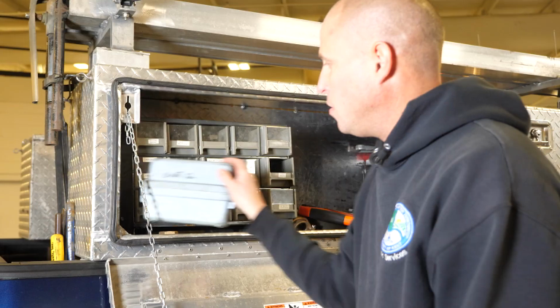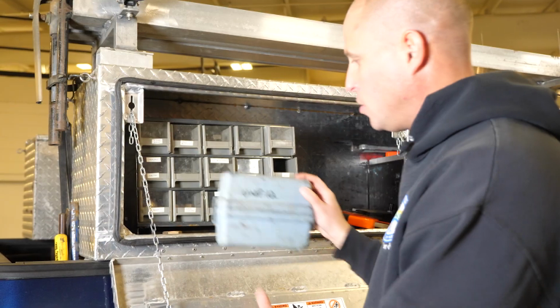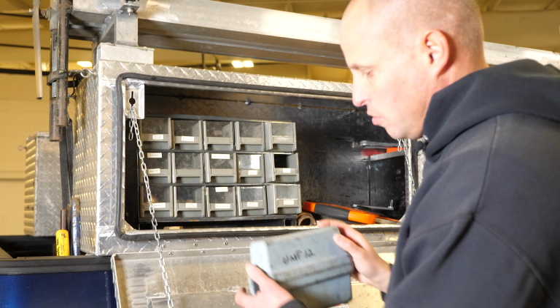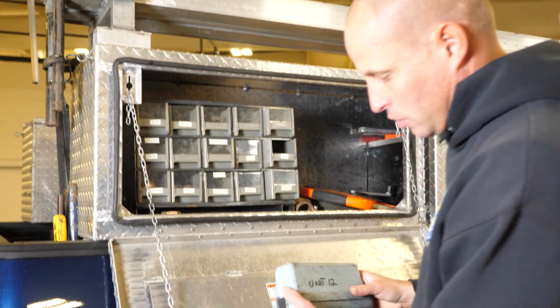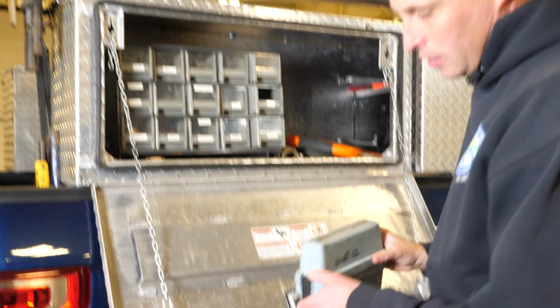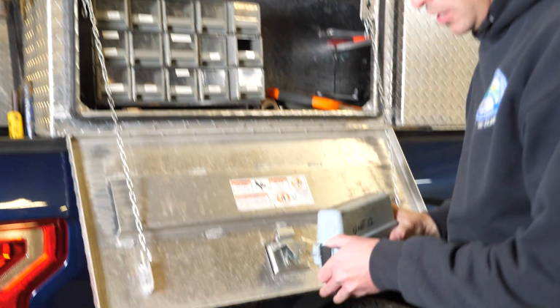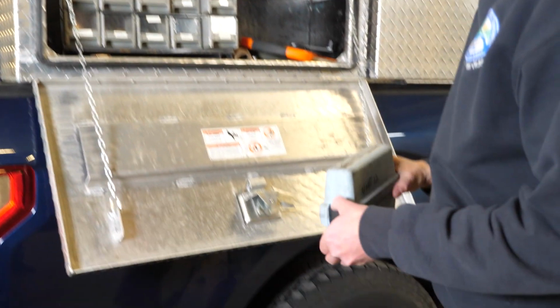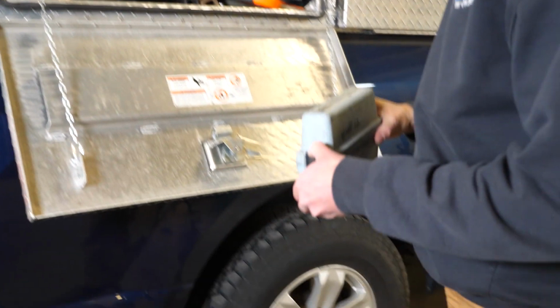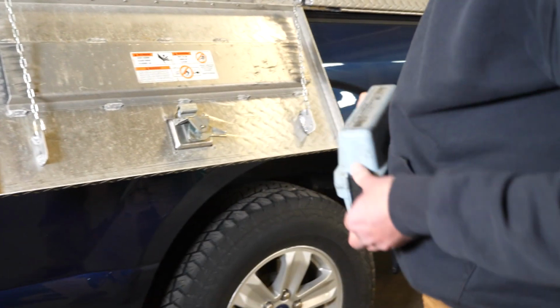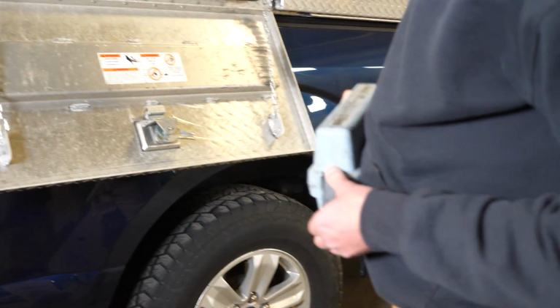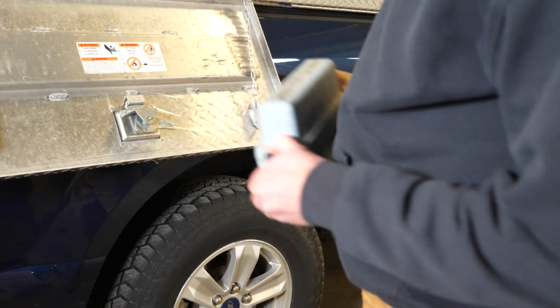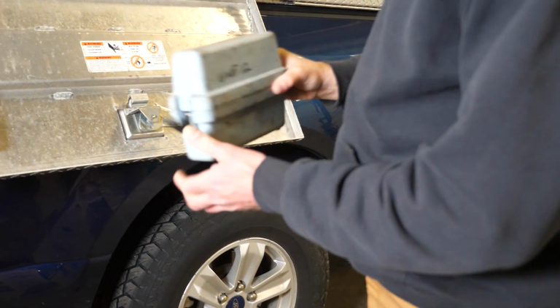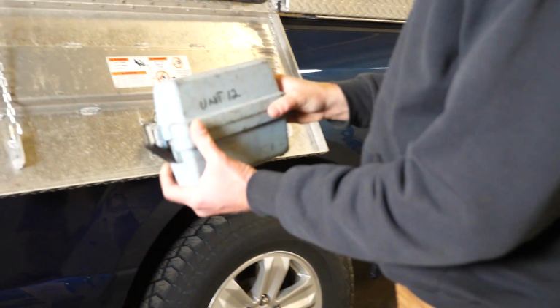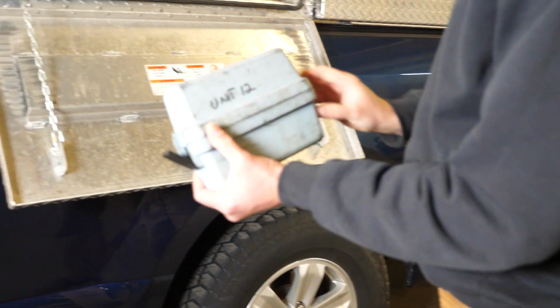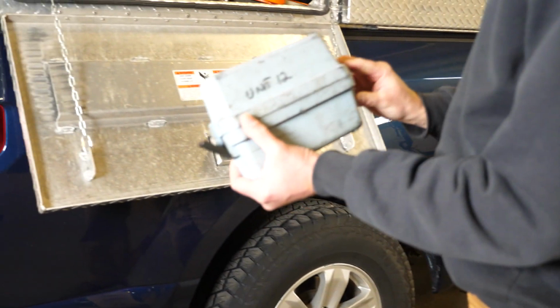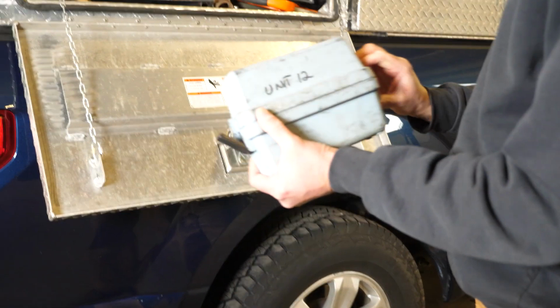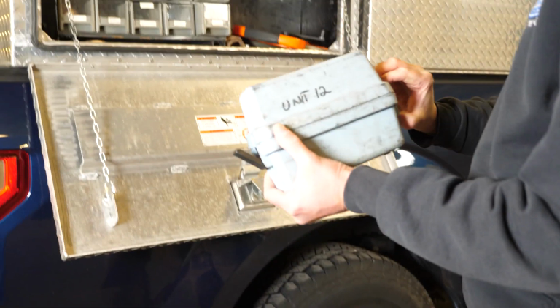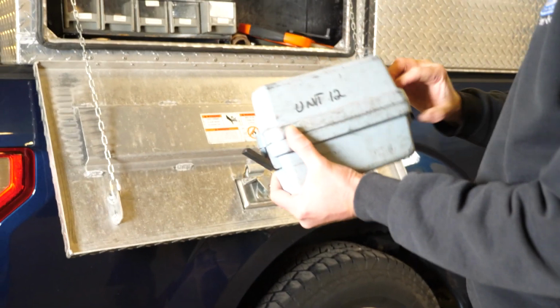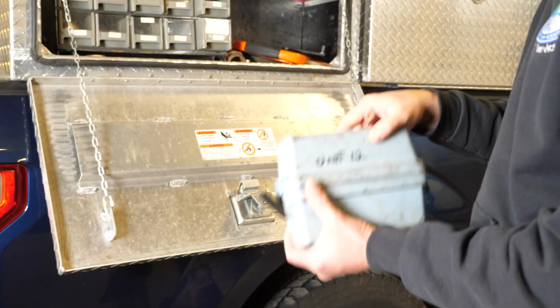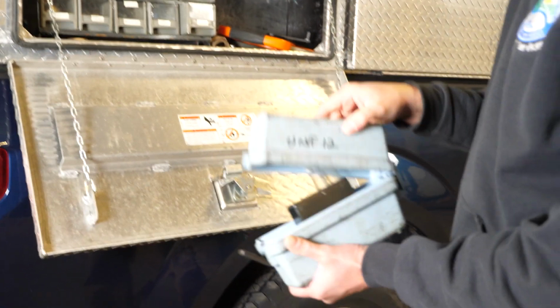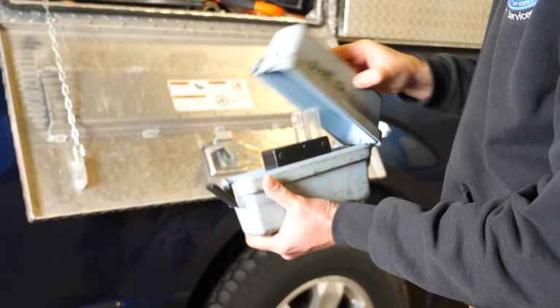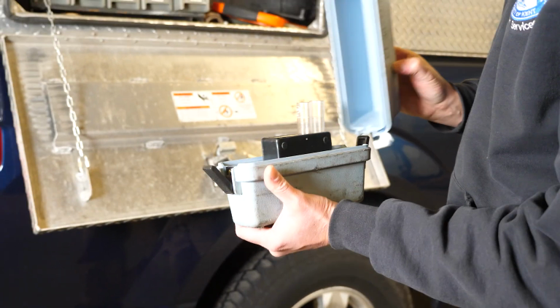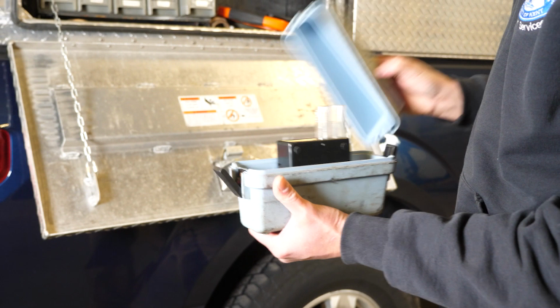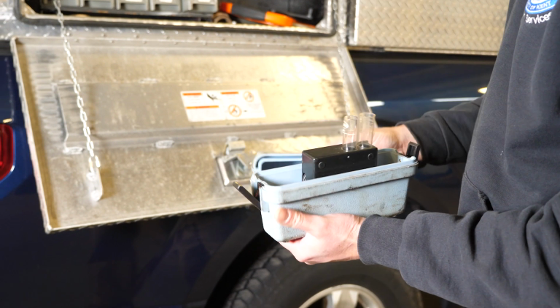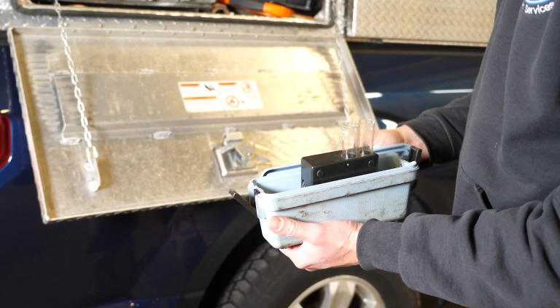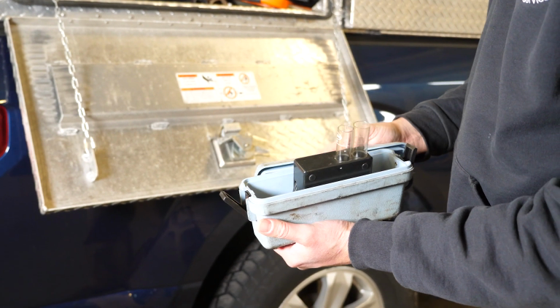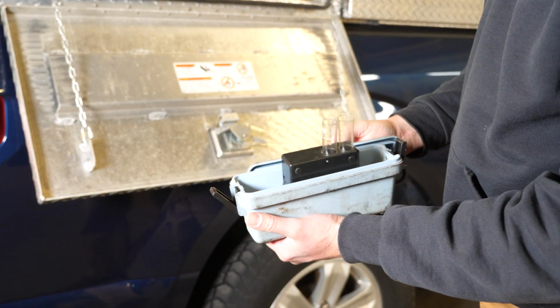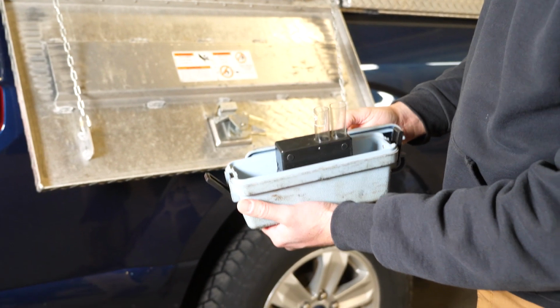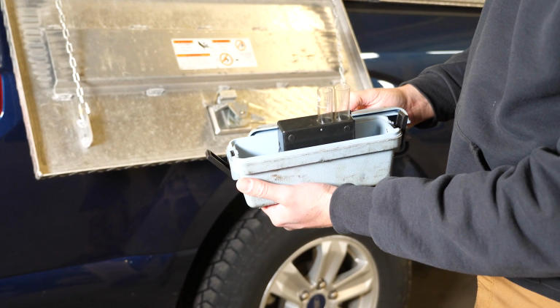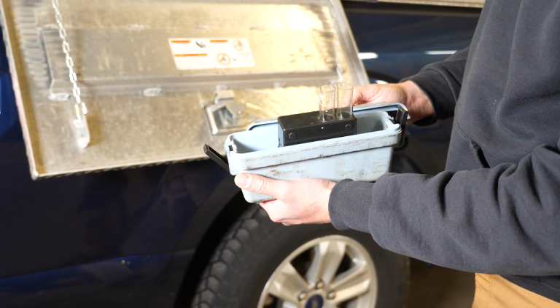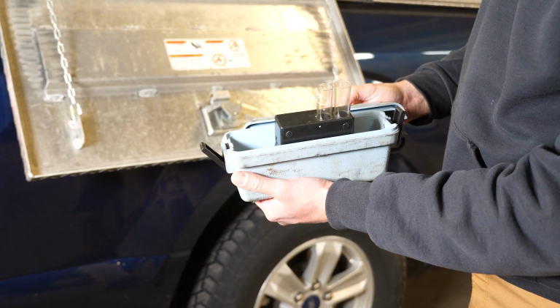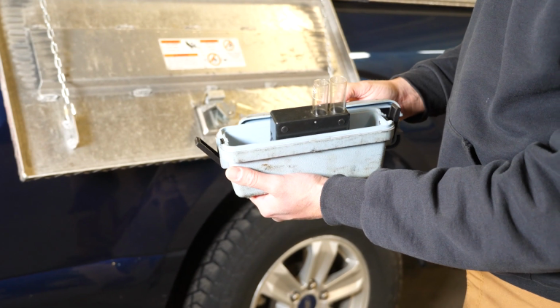This here is a test kit for chlorine residual, for when we want to know how much chlorine is in the water.